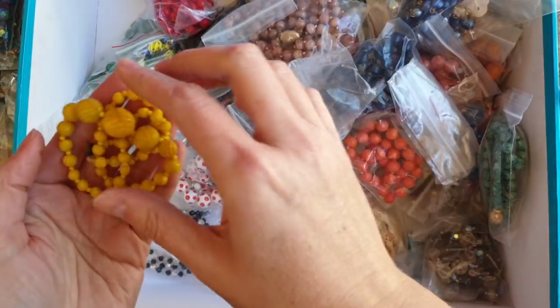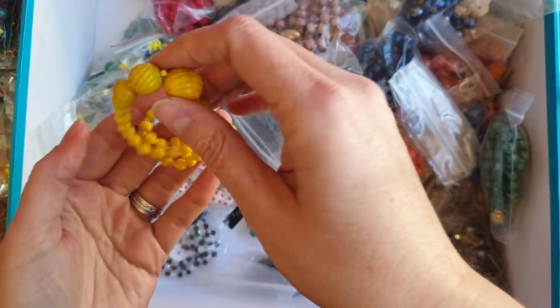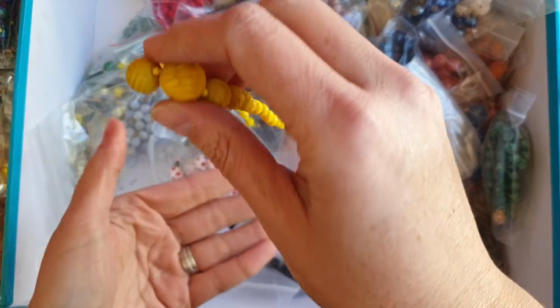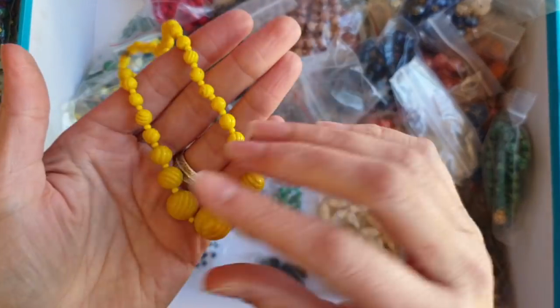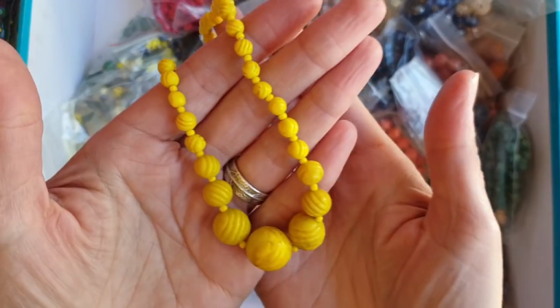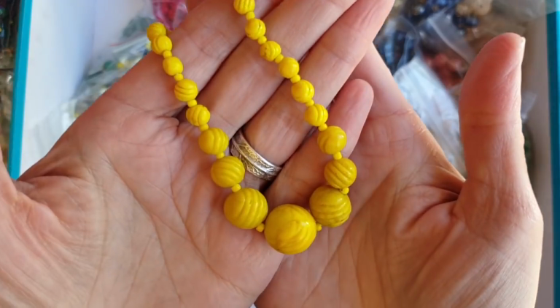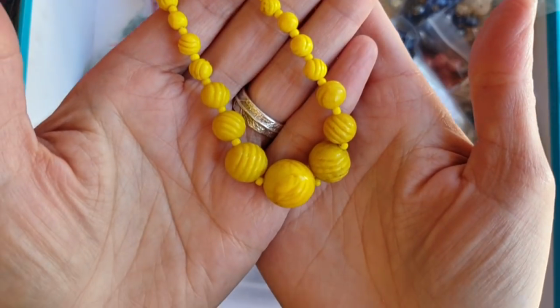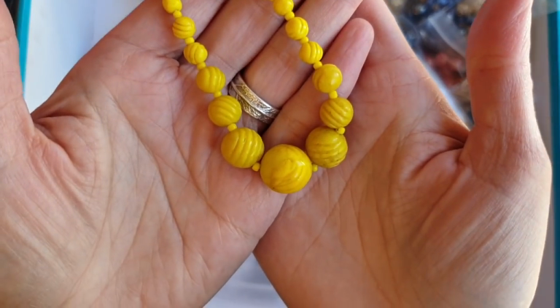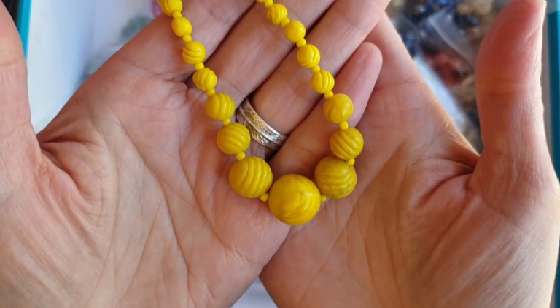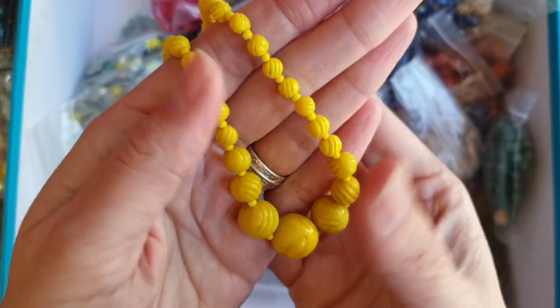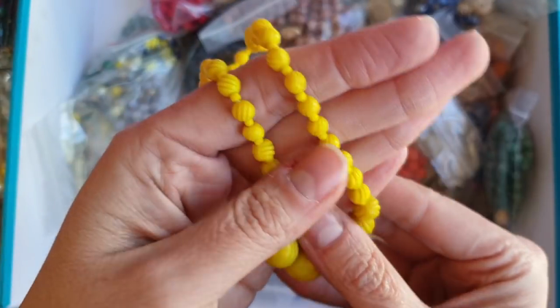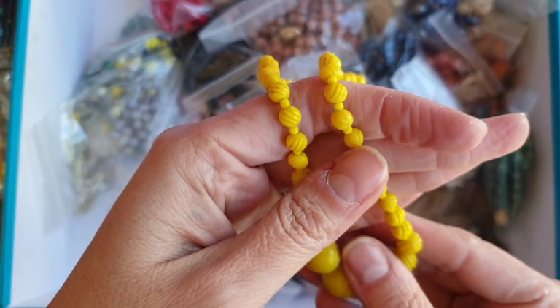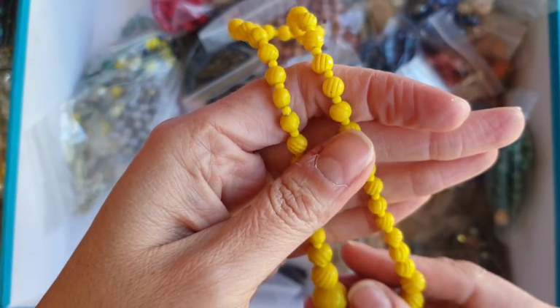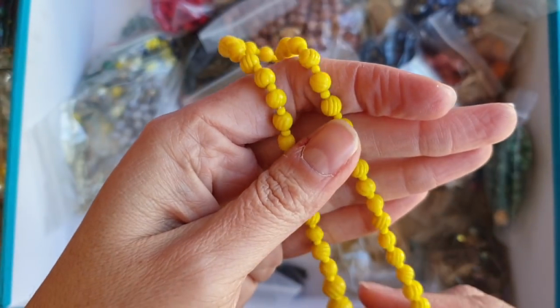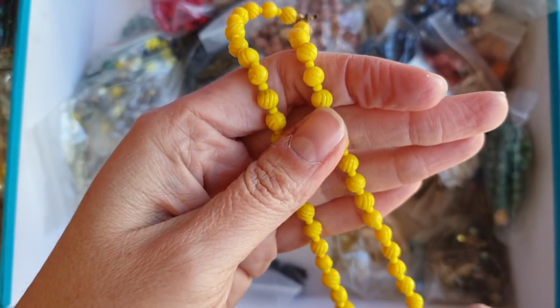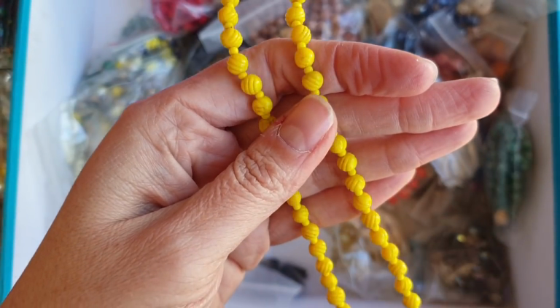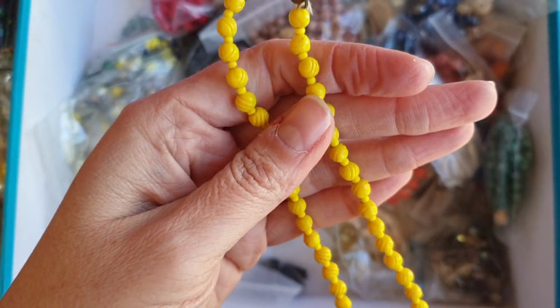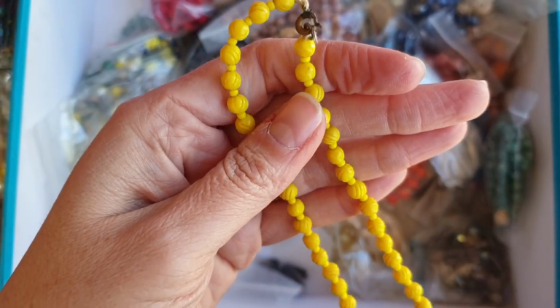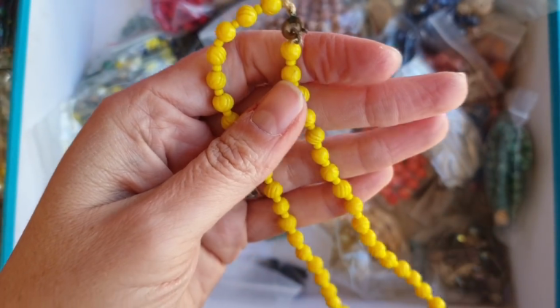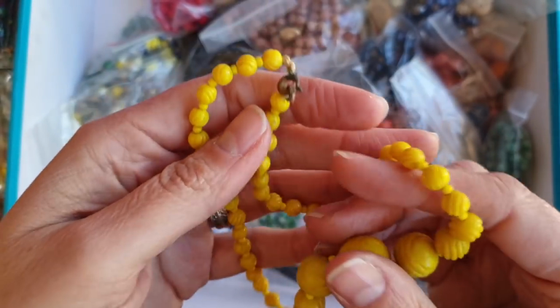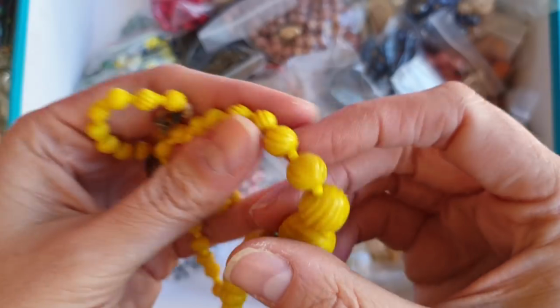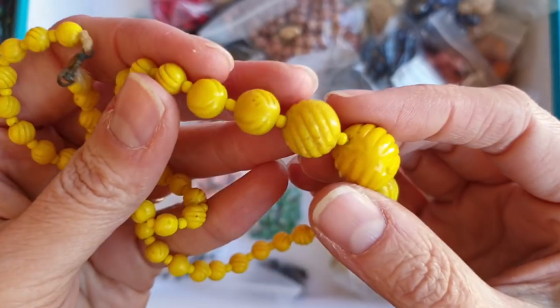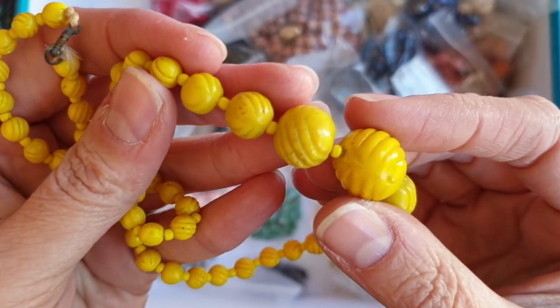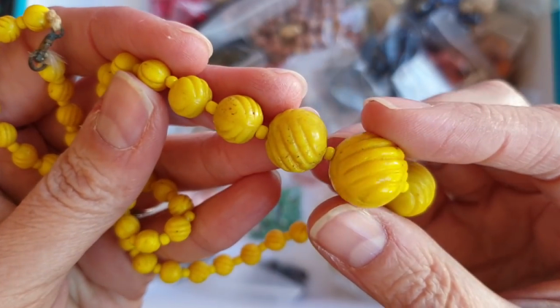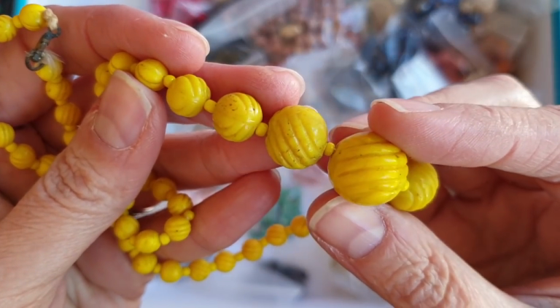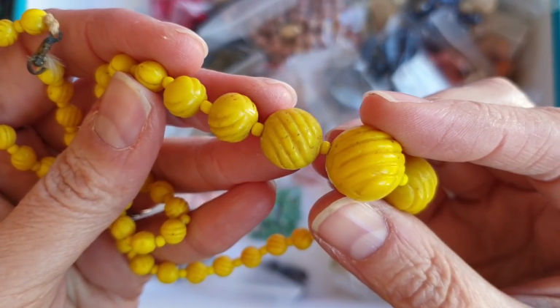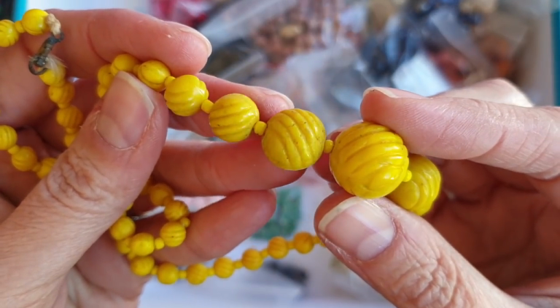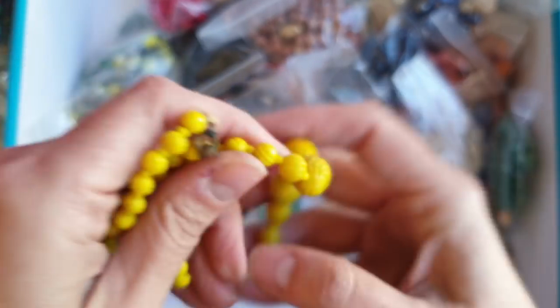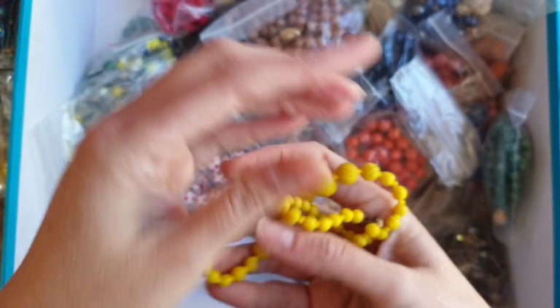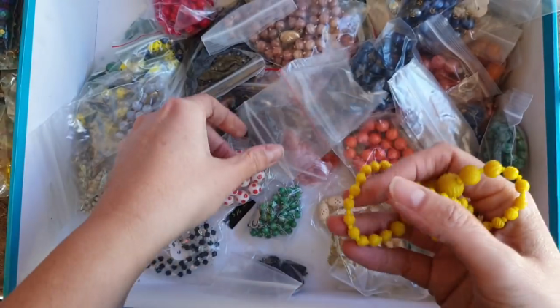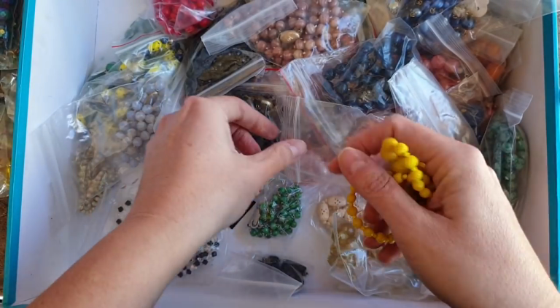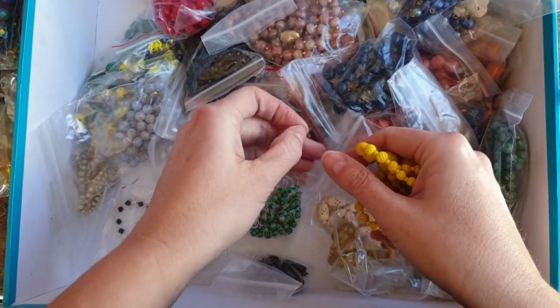This is interesting, it's really dirty but the beads are lovely. They look hand cut to me, hand carved. Needs a good clean.